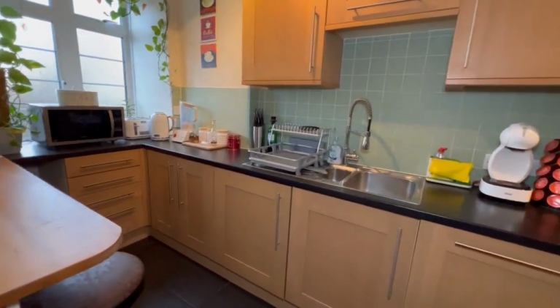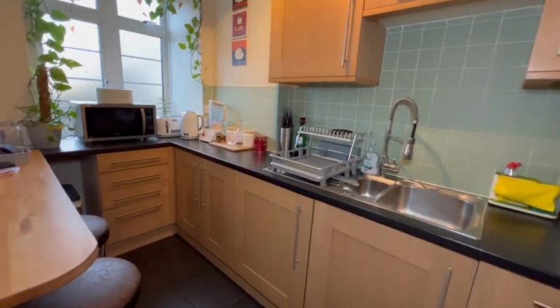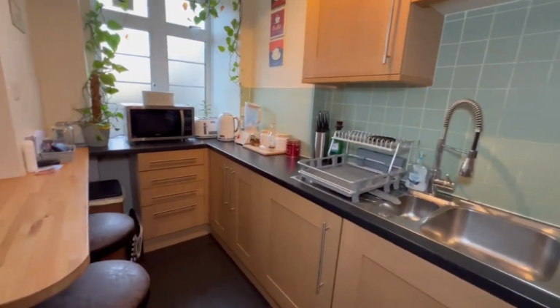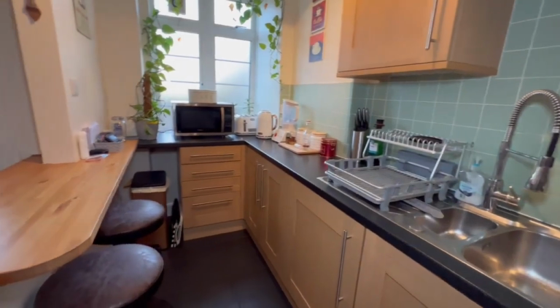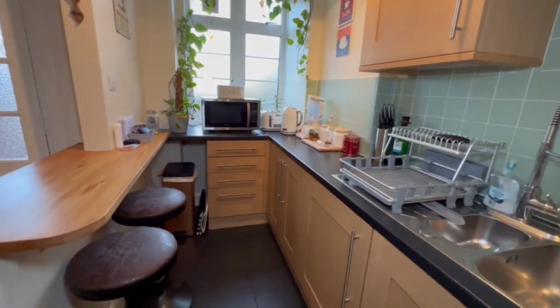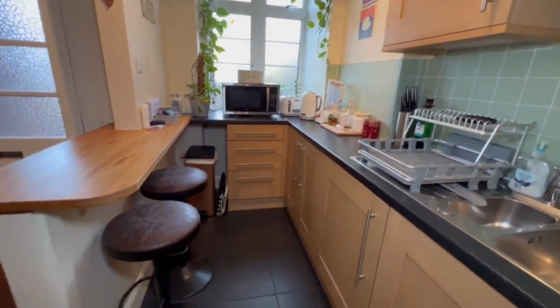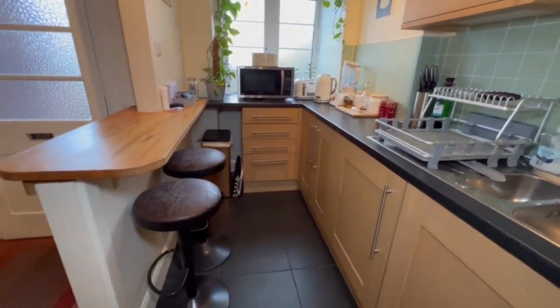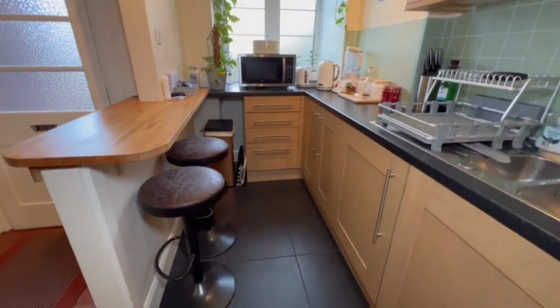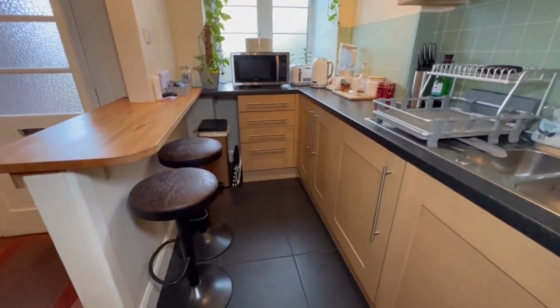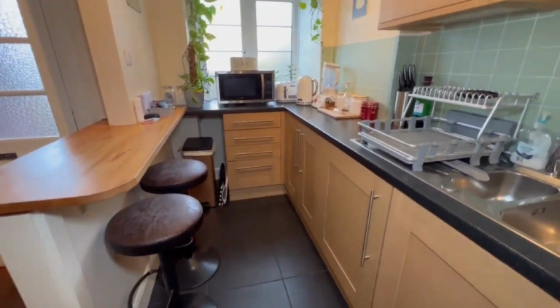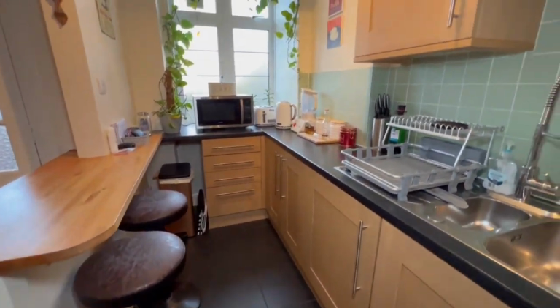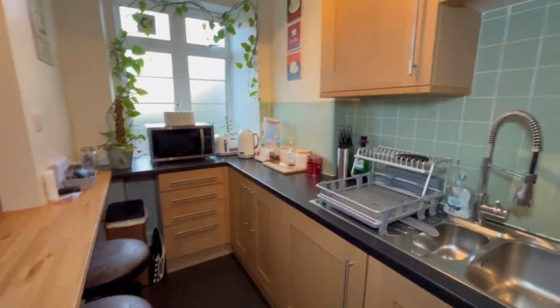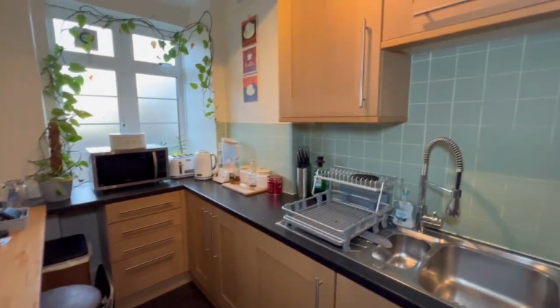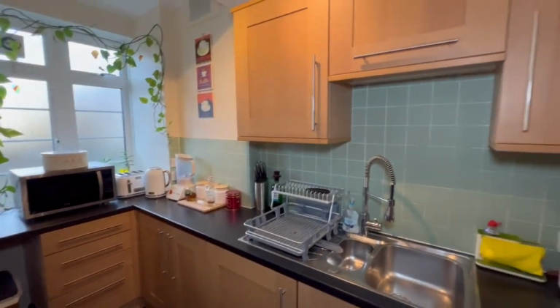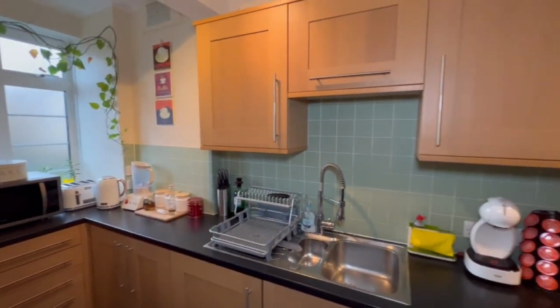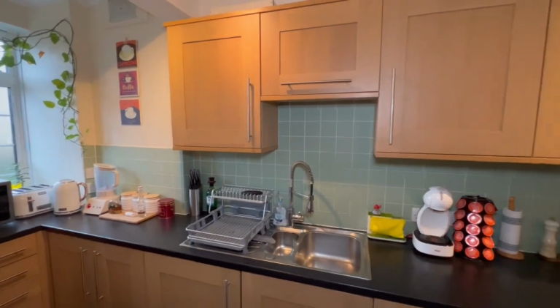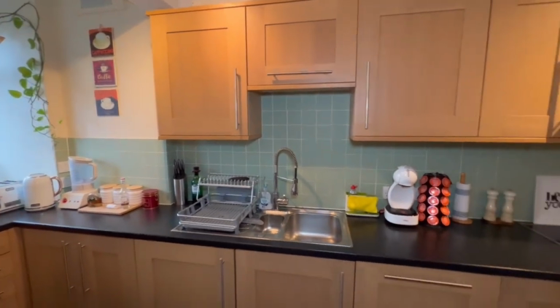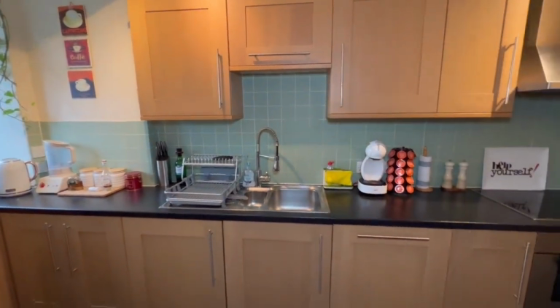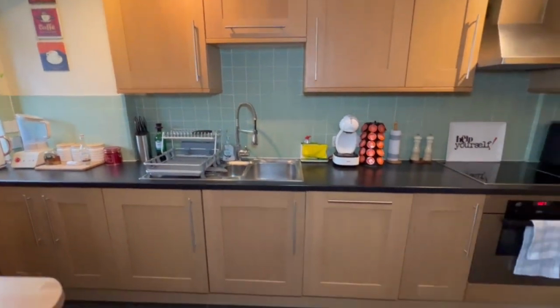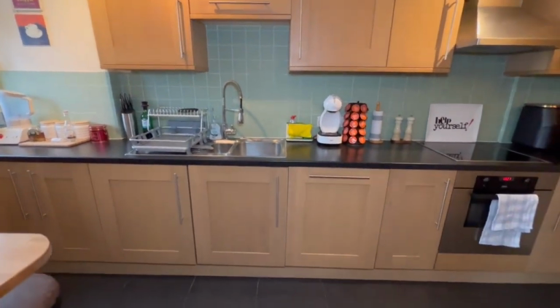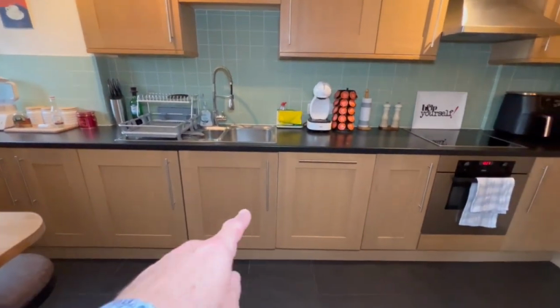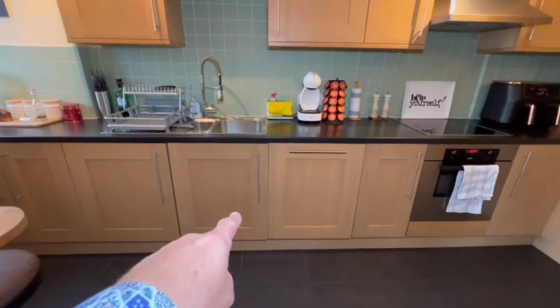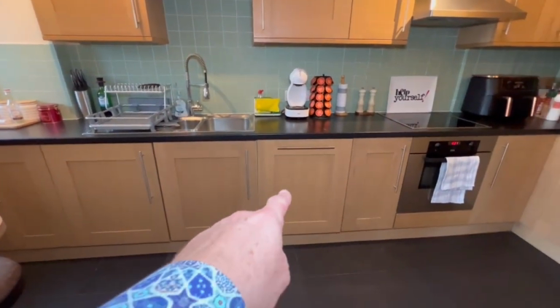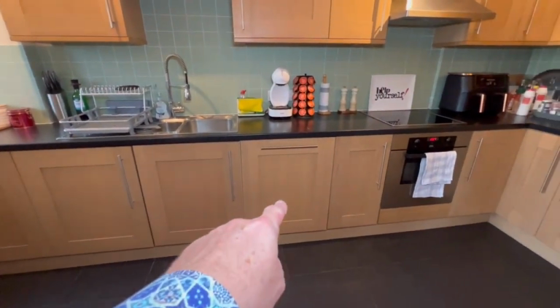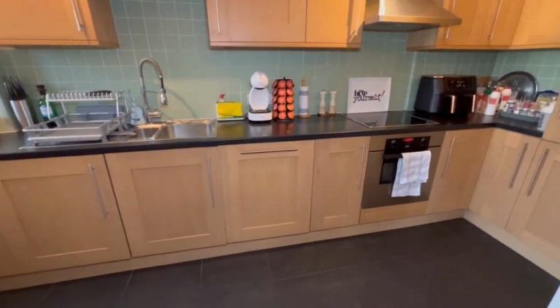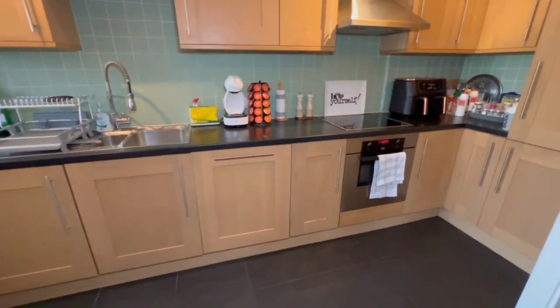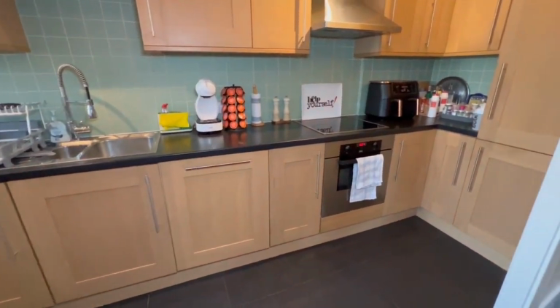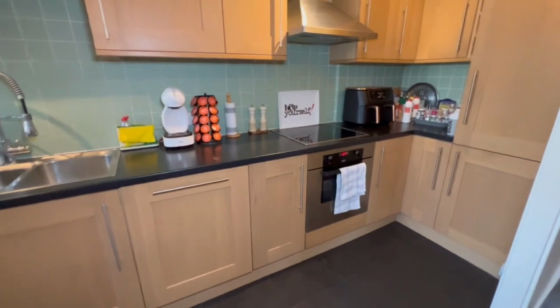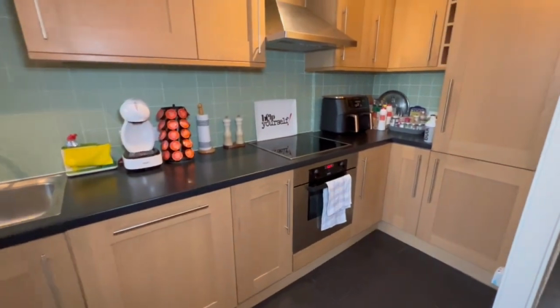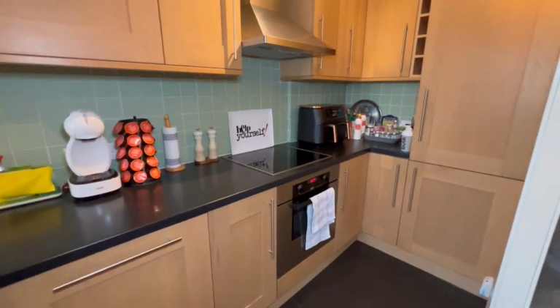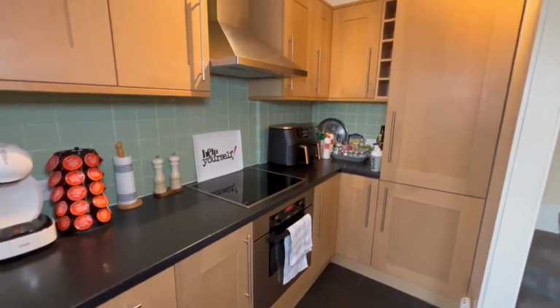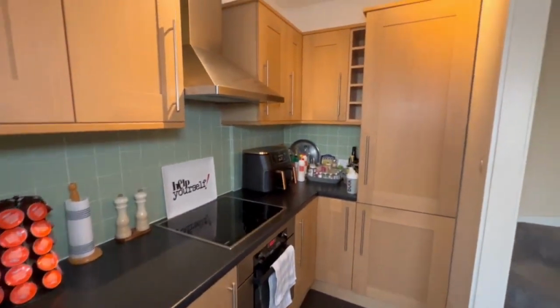Lots of work space — if you like cooking like Sean does, you can prep your food to your heart's content. There's the all-important dishwasher, built-in oven, hob, extractor fan, and of course an upright fridge freezer.